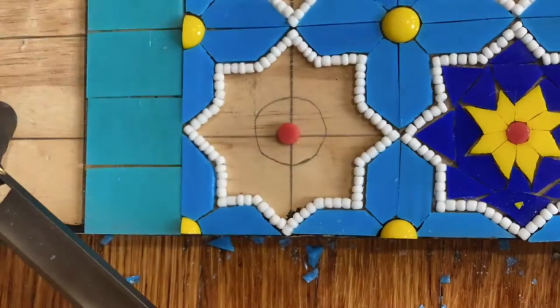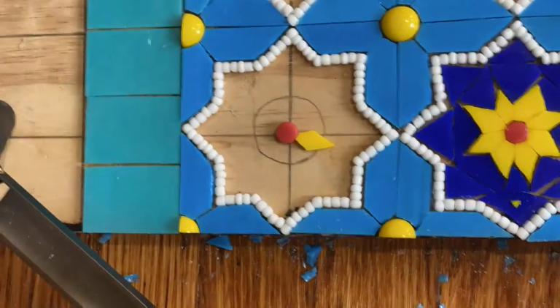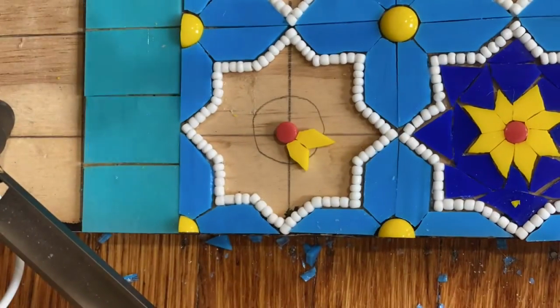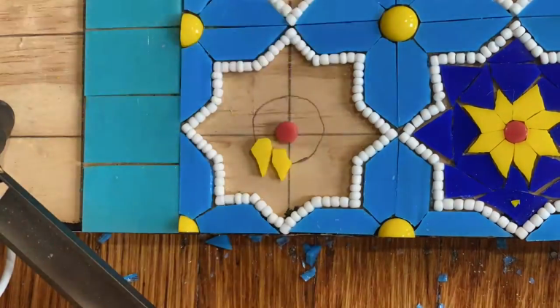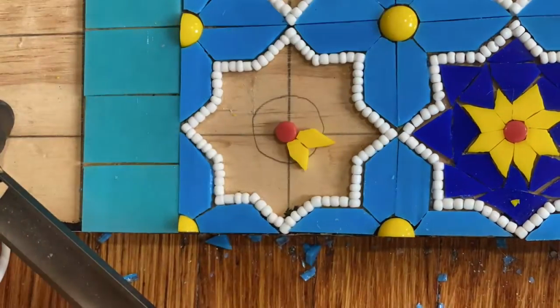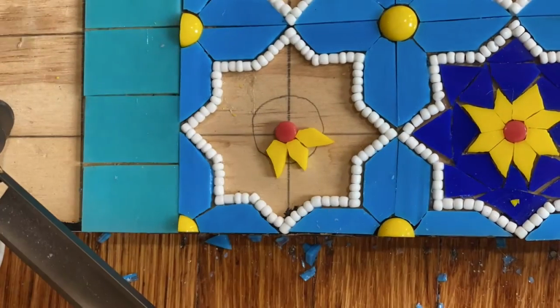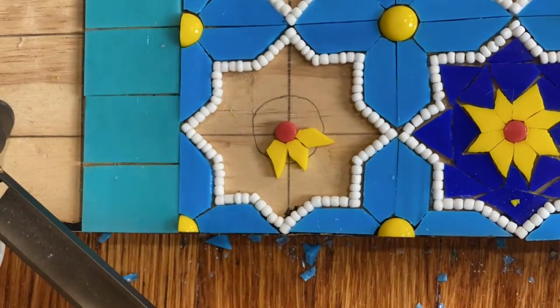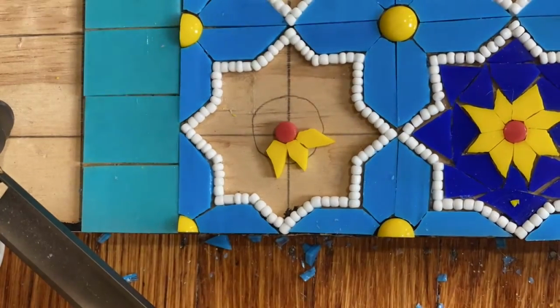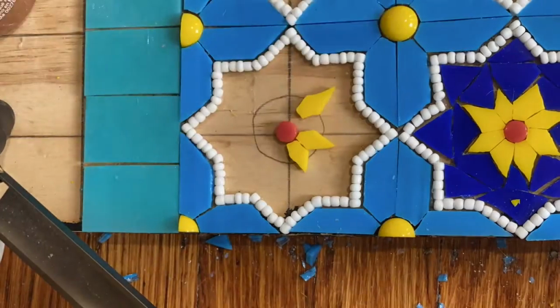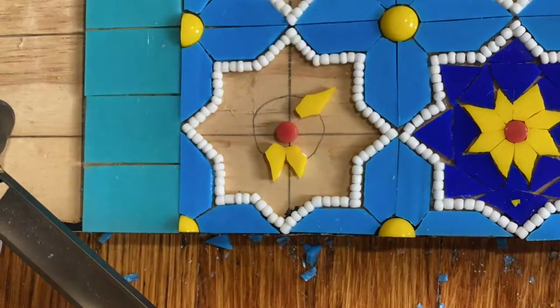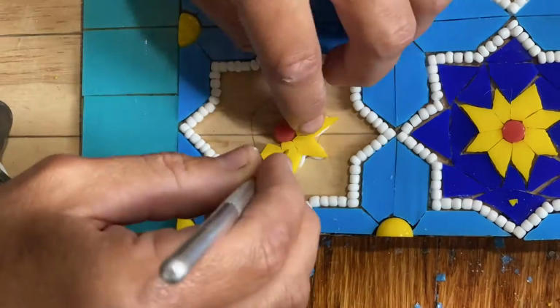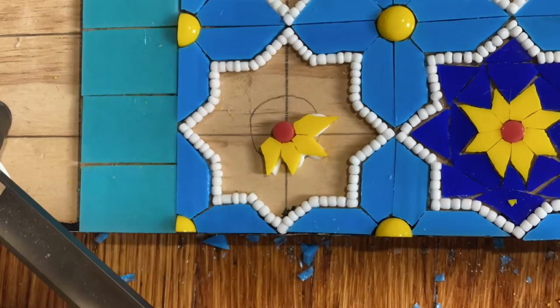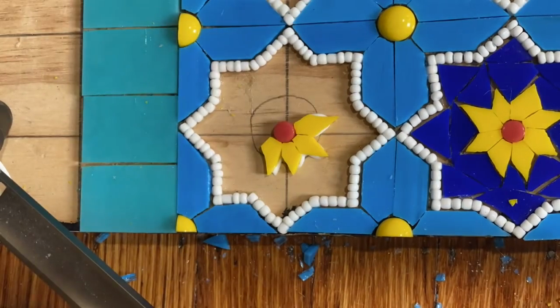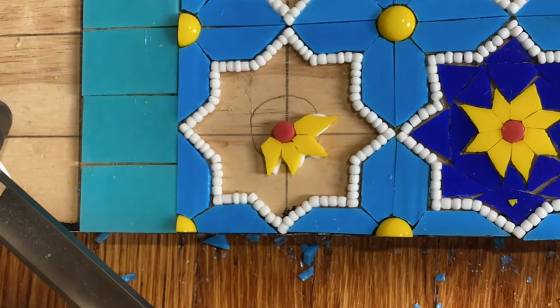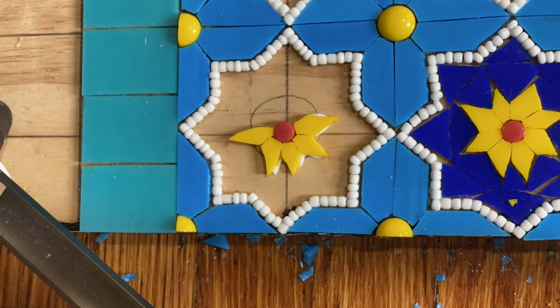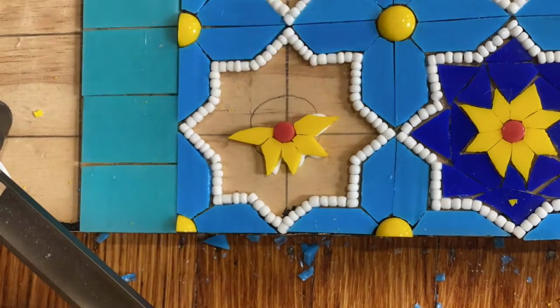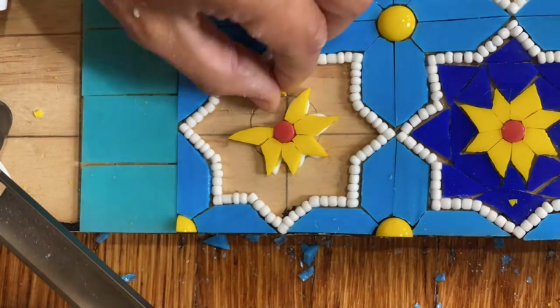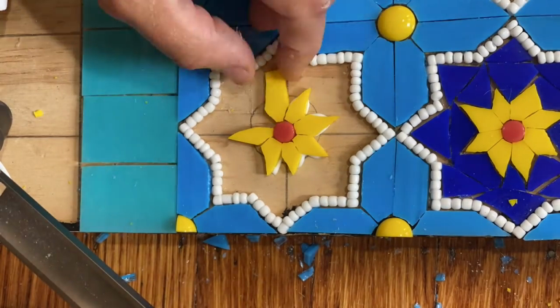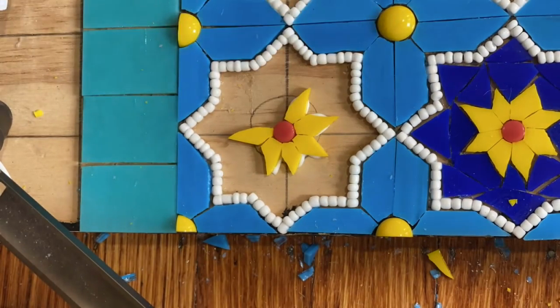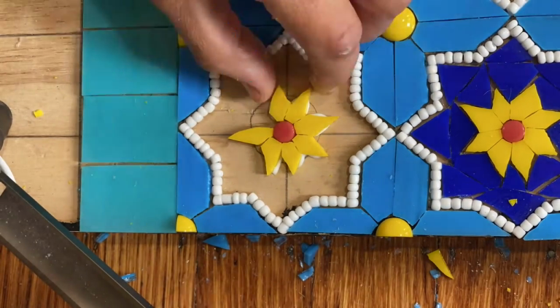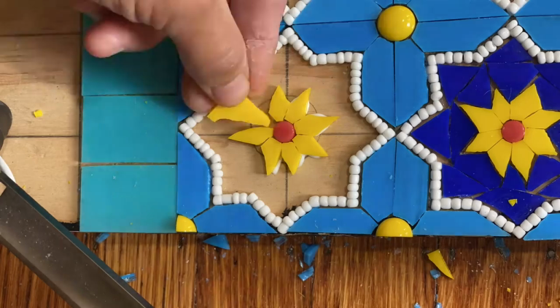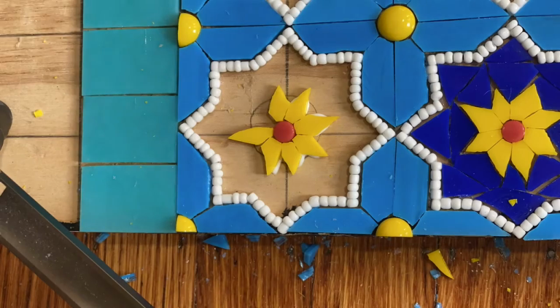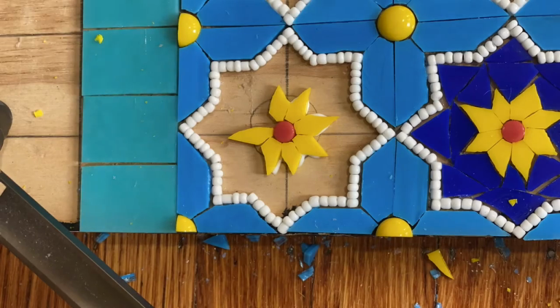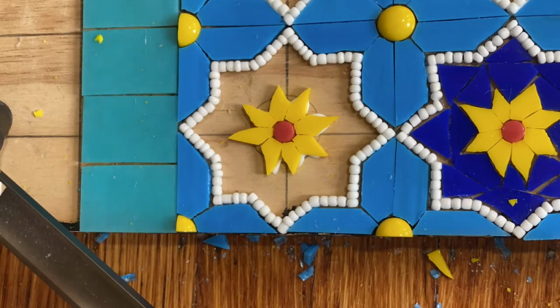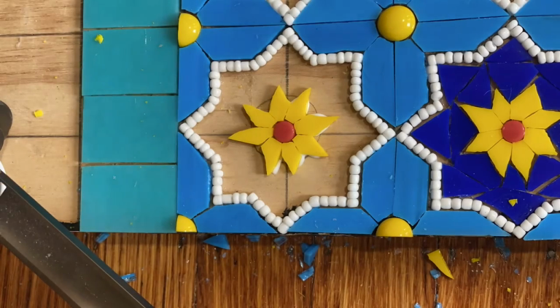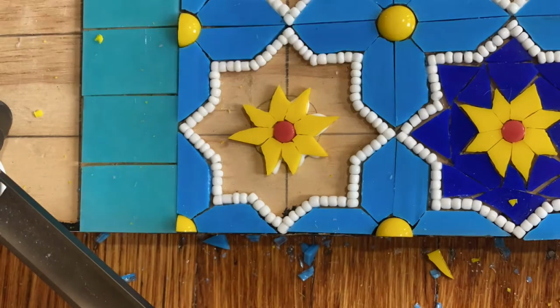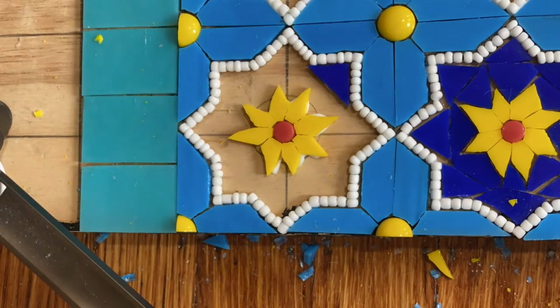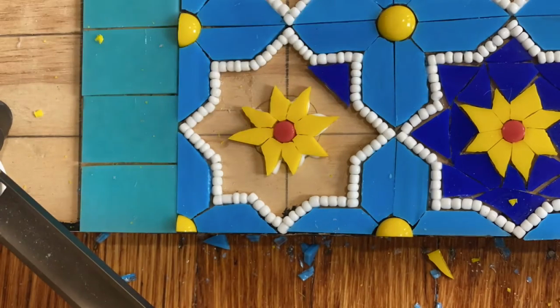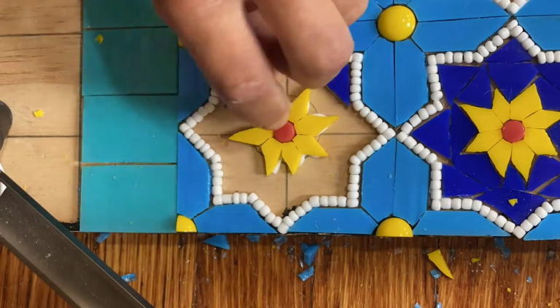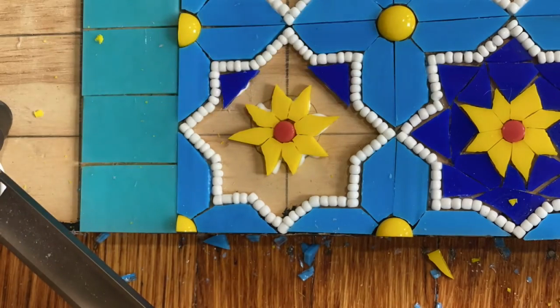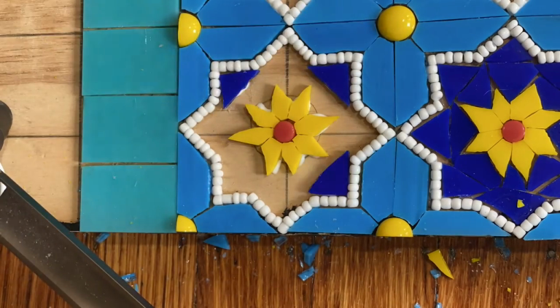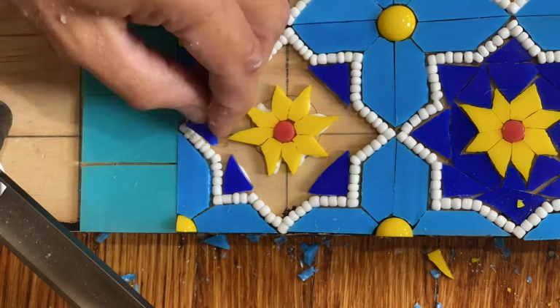Then I need to place my yellow flower and the cobalt blue glass around it. You'll notice that I'm being pretty loose with the placement of the cobalt. This is because I'm going to use cobalt grout, so precision of these pieces is unnecessary.